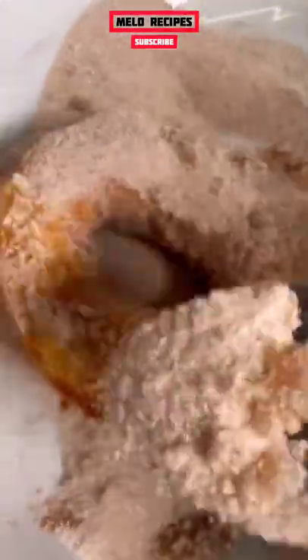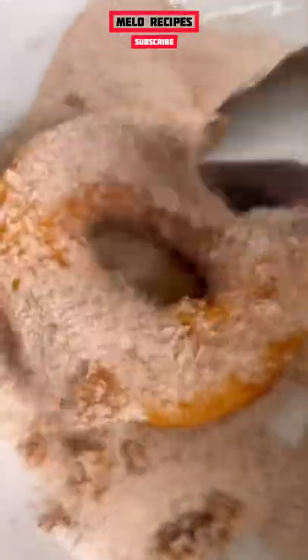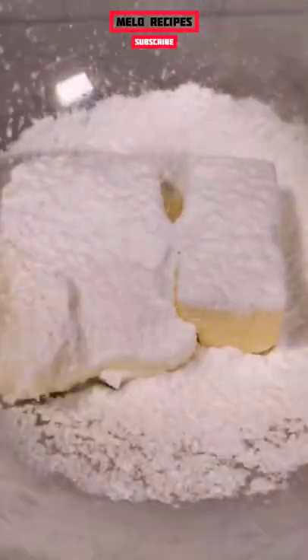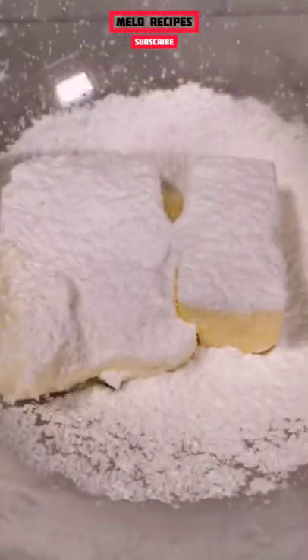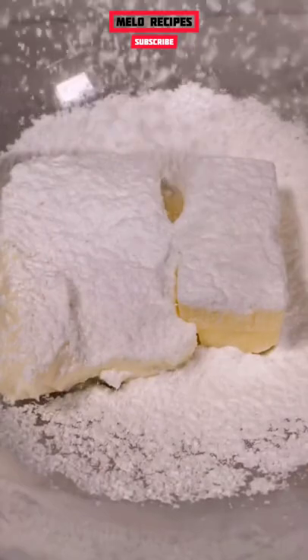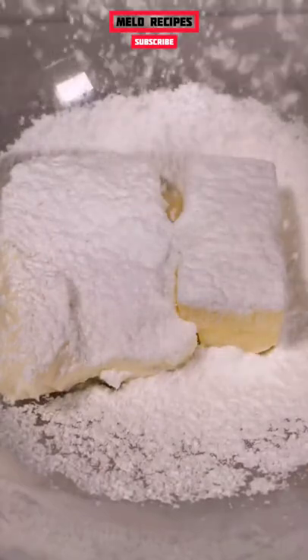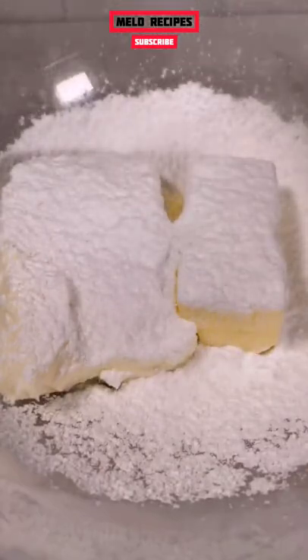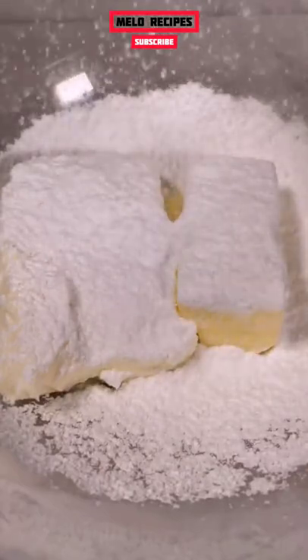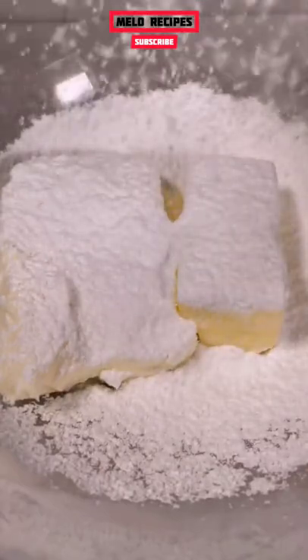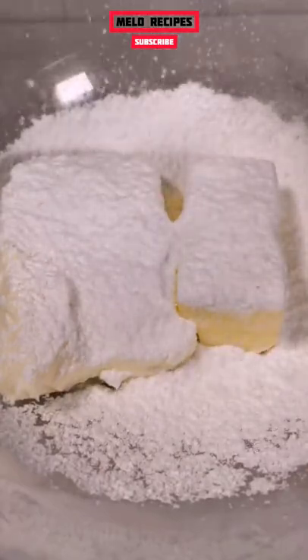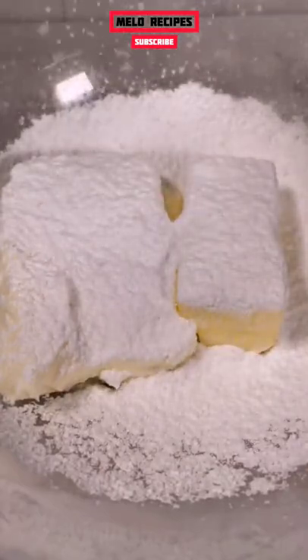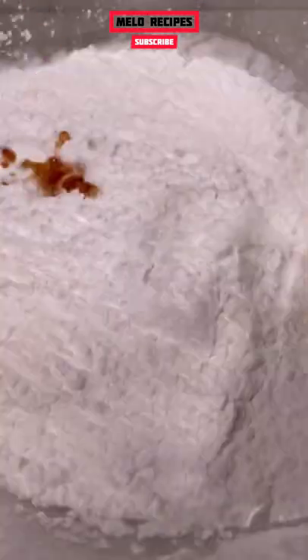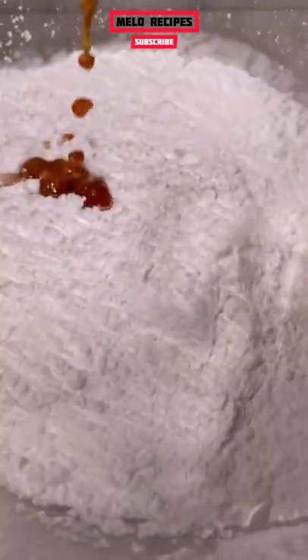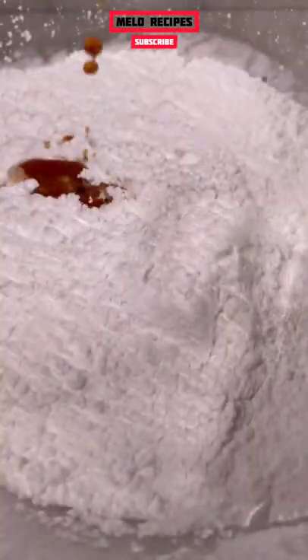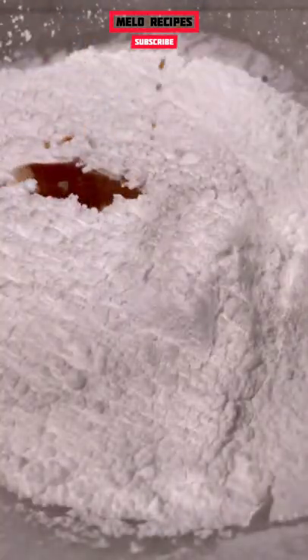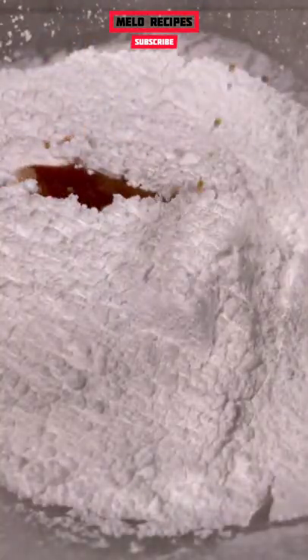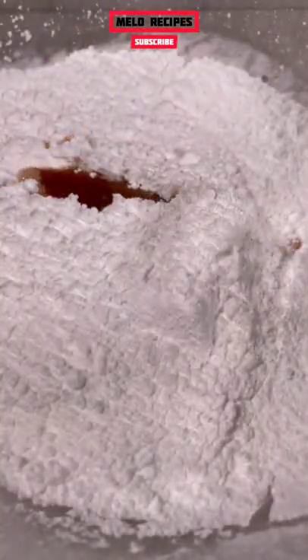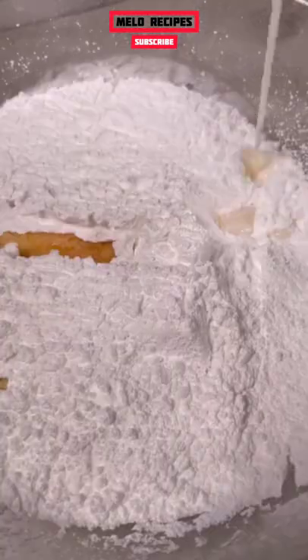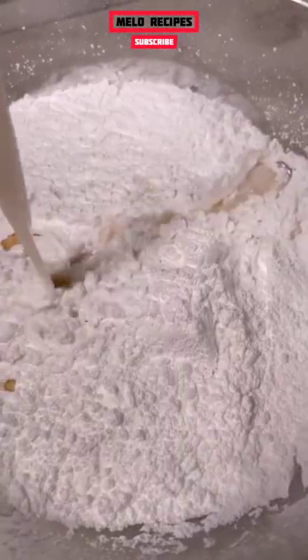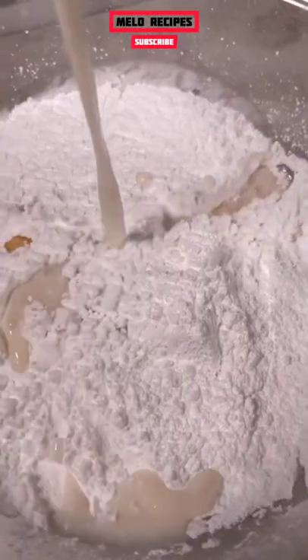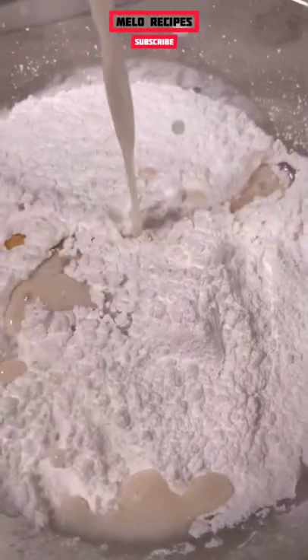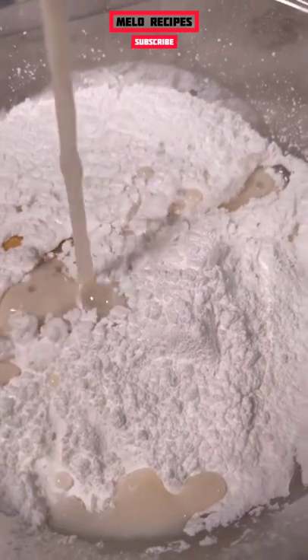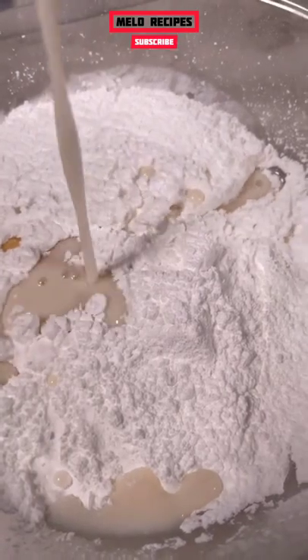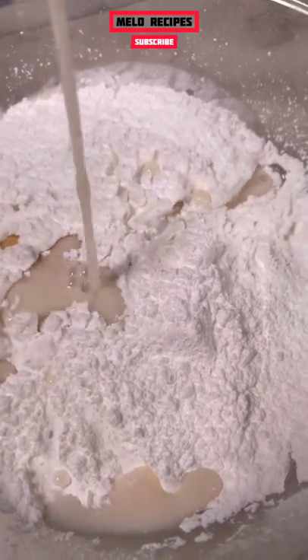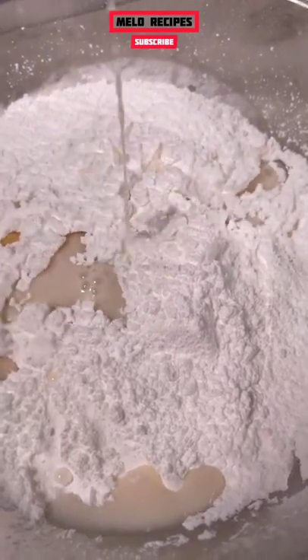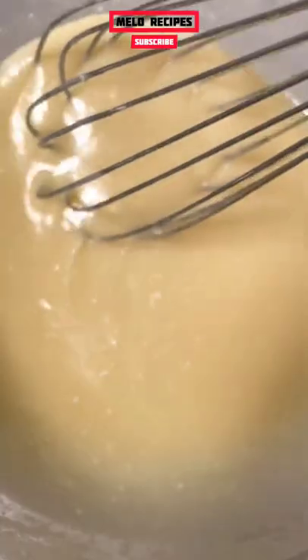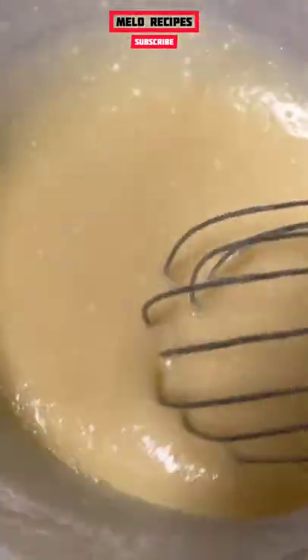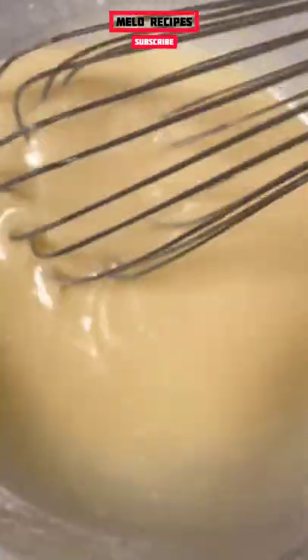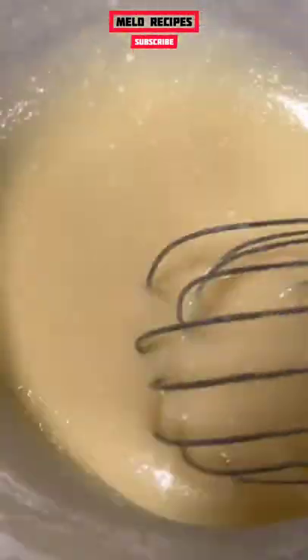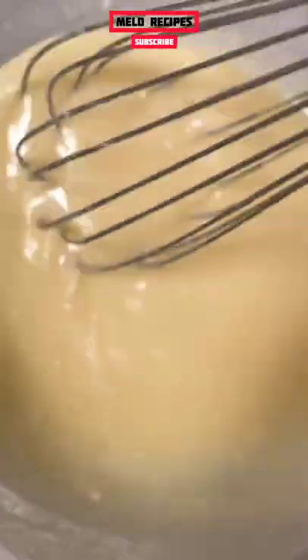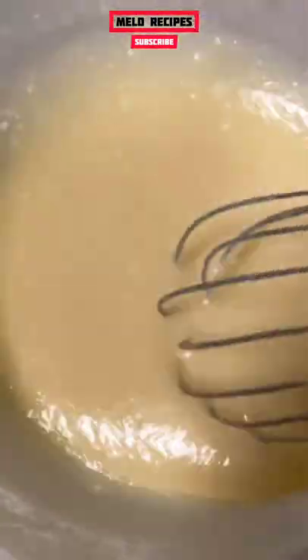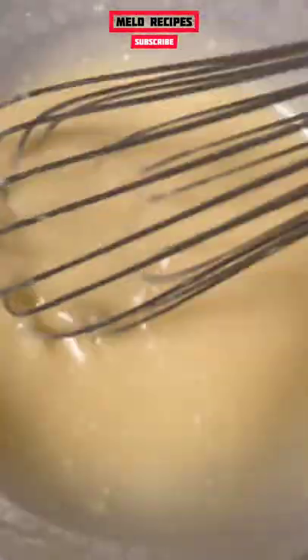For our frosting, we'll add some softened cream cheese, softened butter, sift in some powdered sugar, add in vanilla extract, add in our milk. Make sure we whisk it good so we have a smooth frosting.